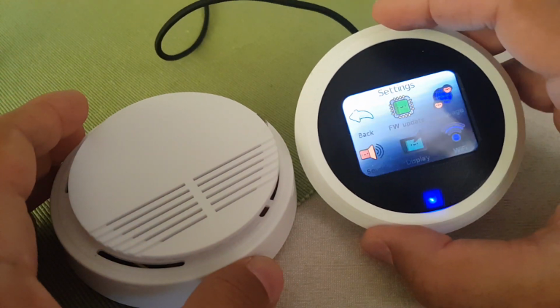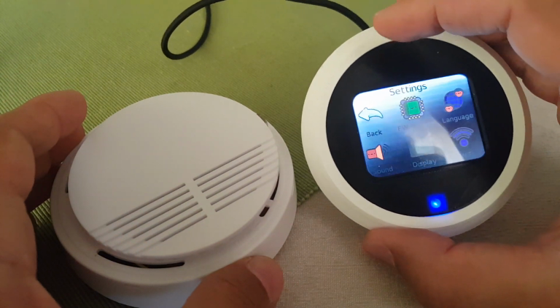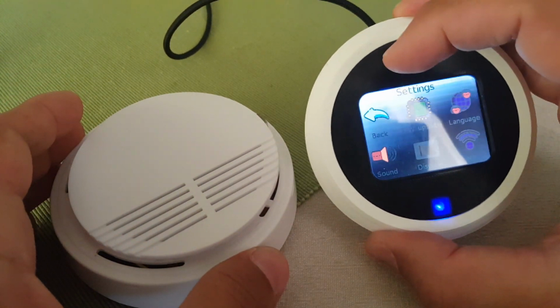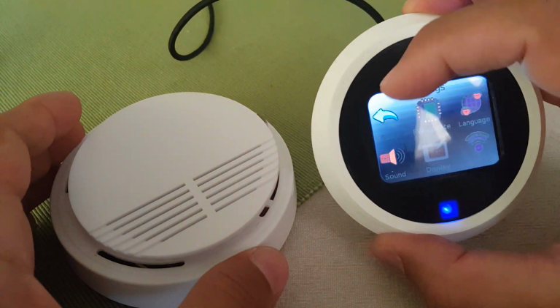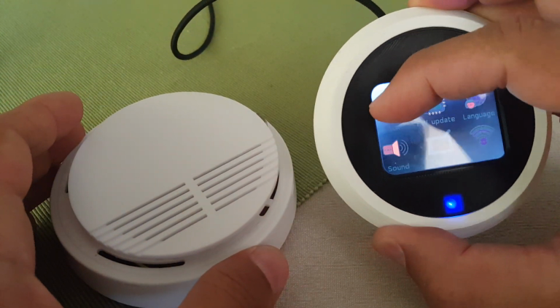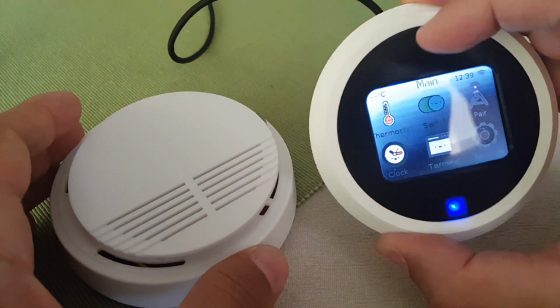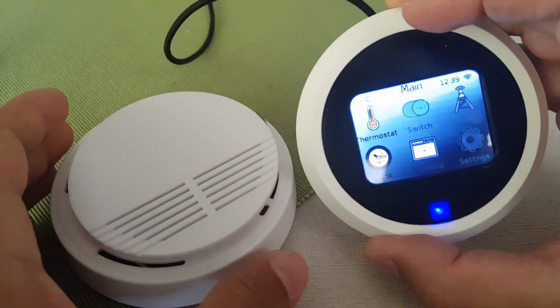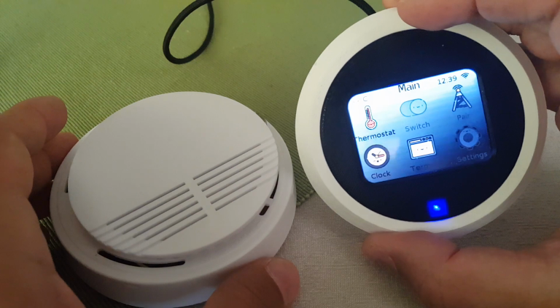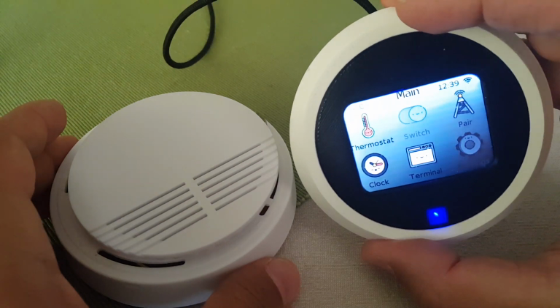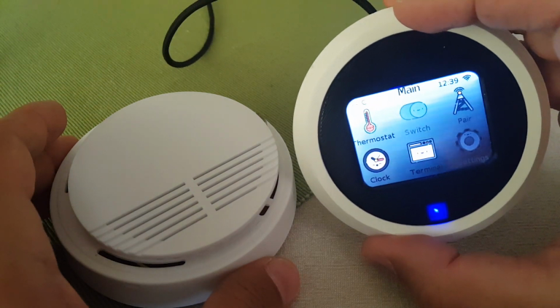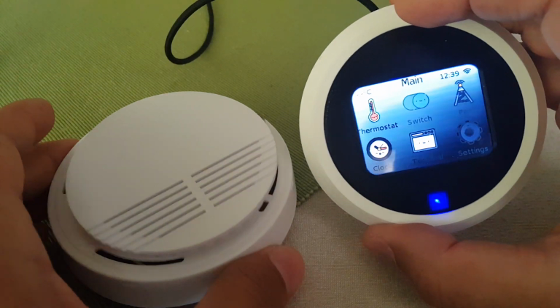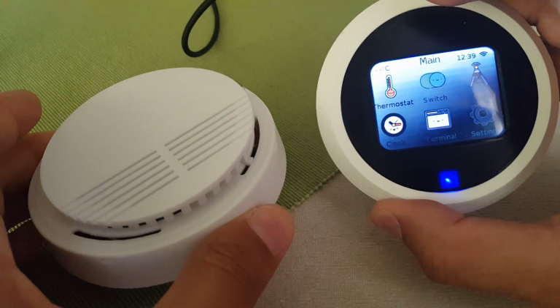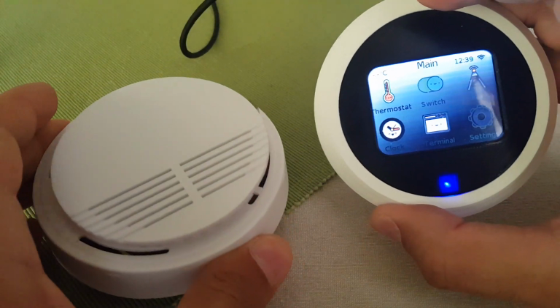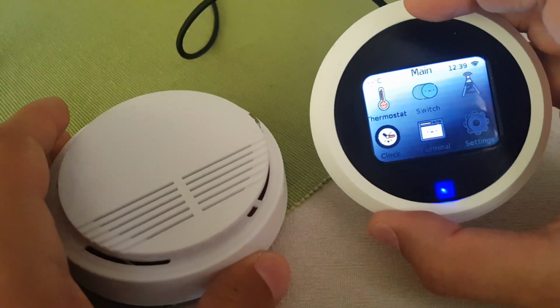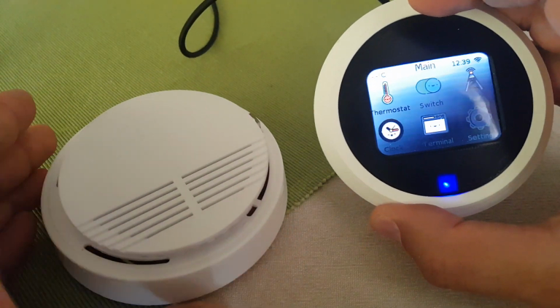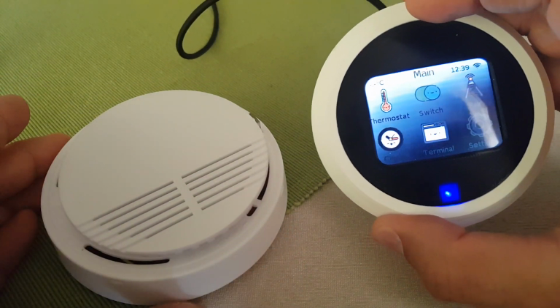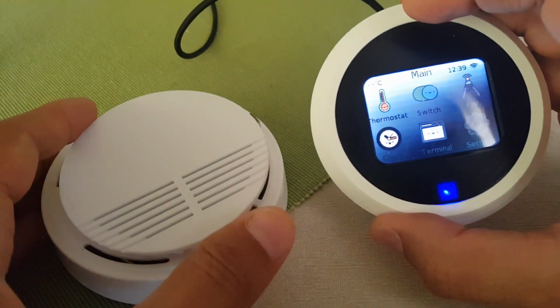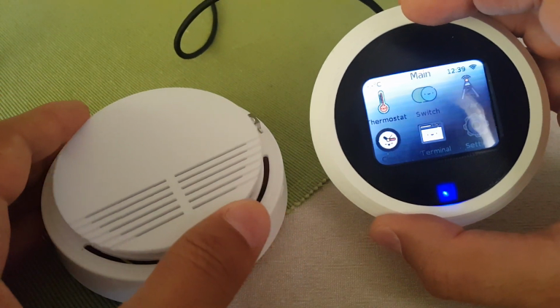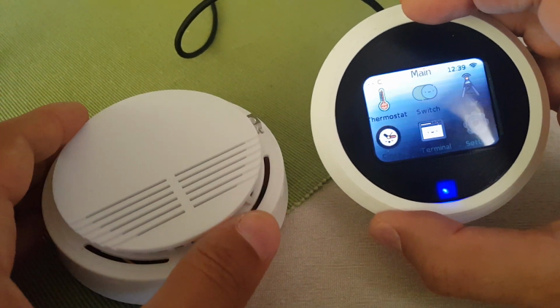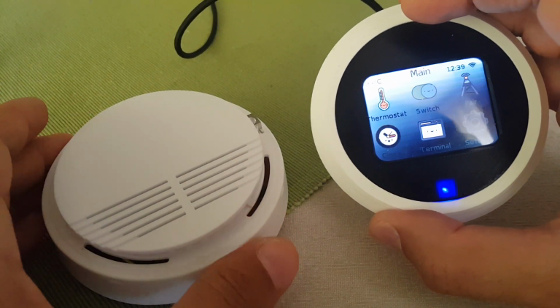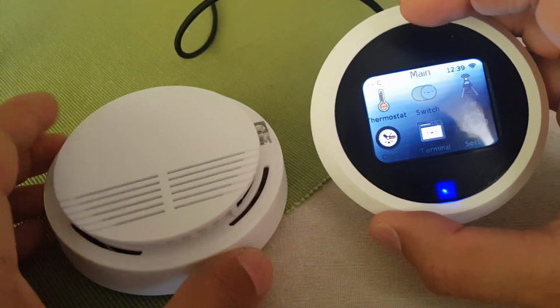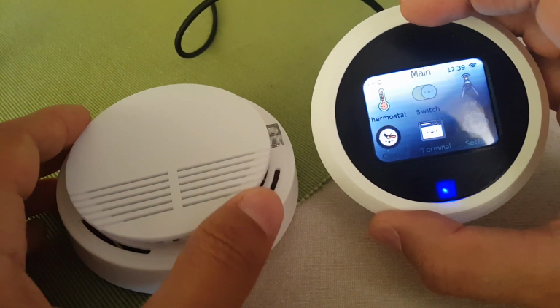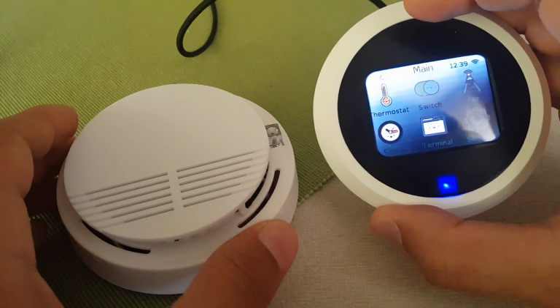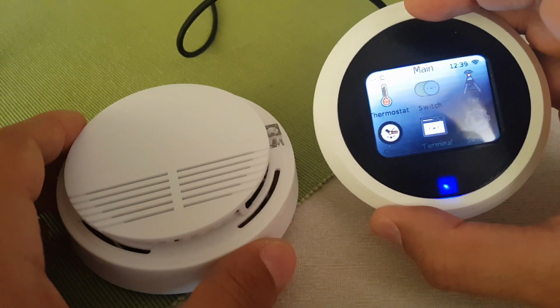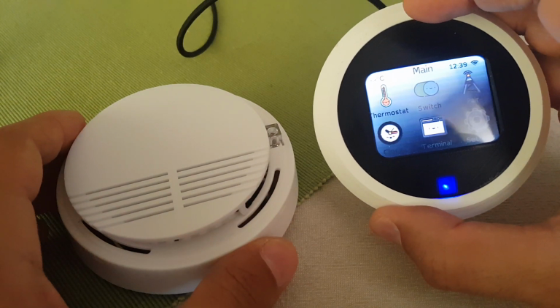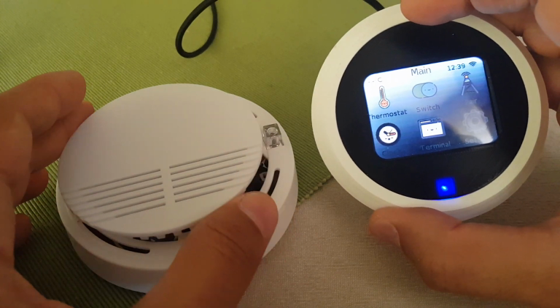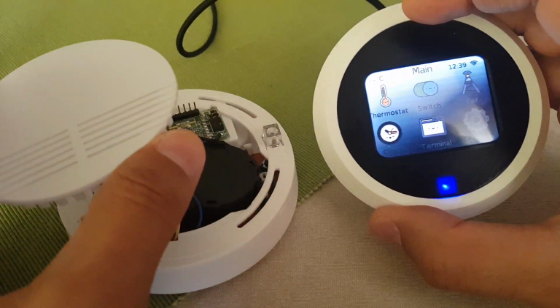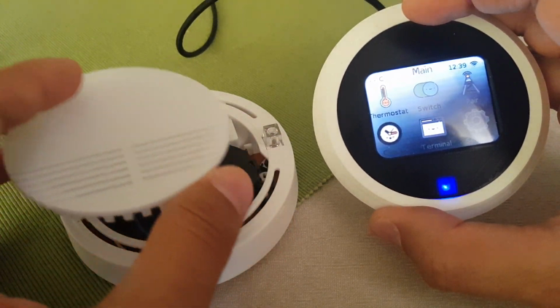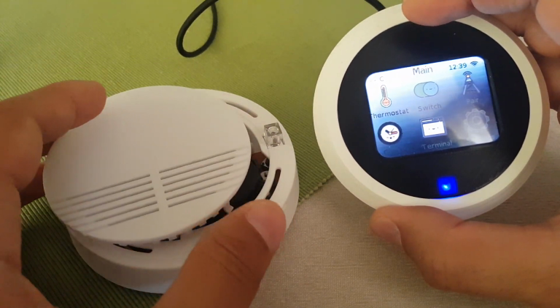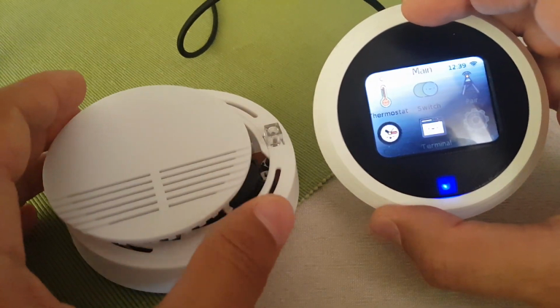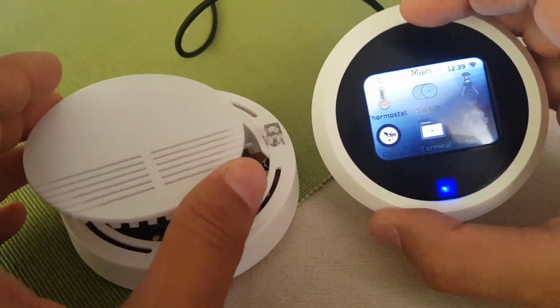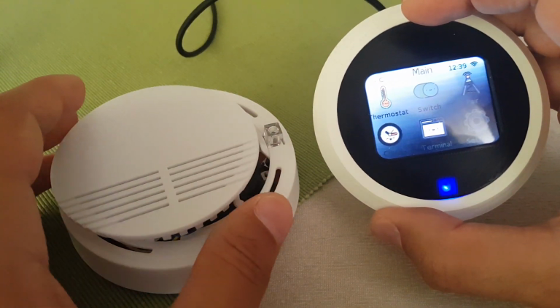Hi there, this is a demo of a new feature — the ability to pair with and work with a wireless fire alarm.